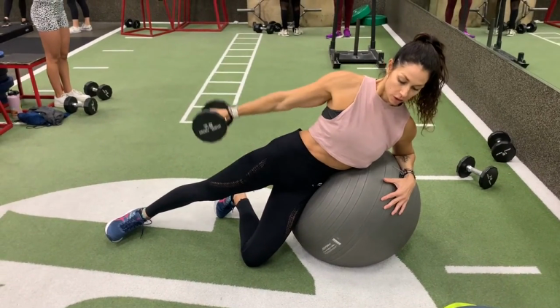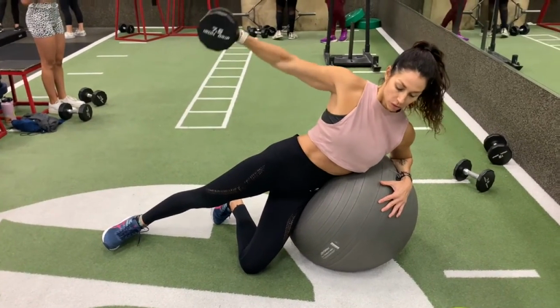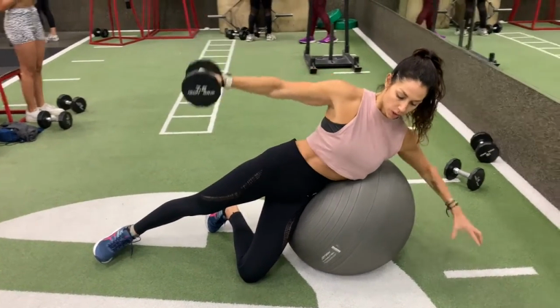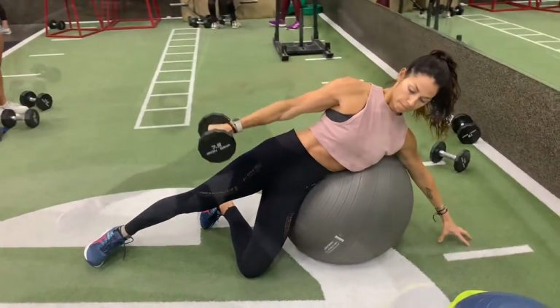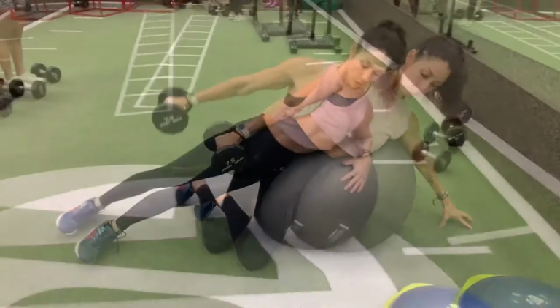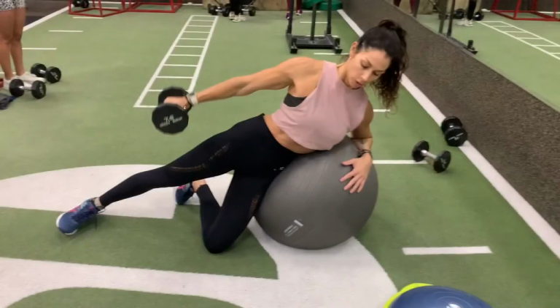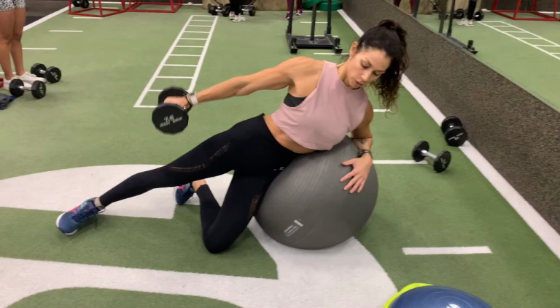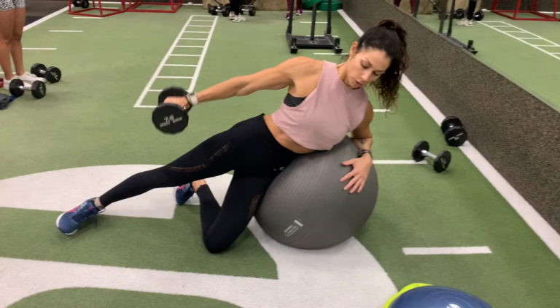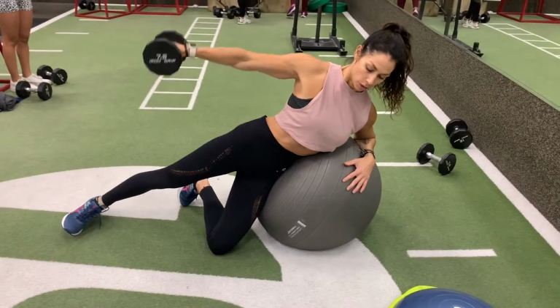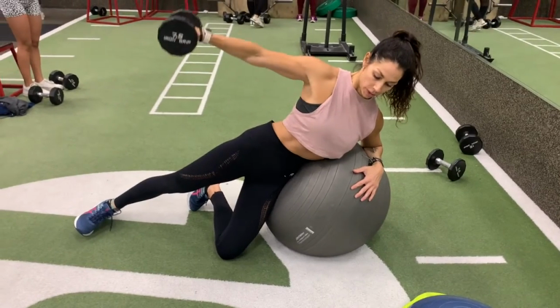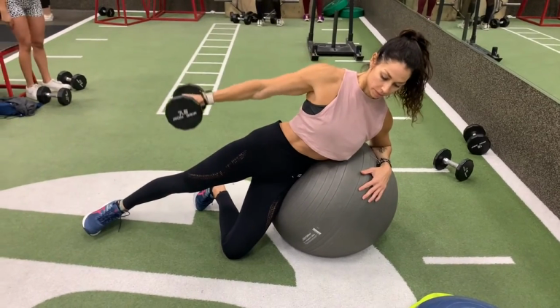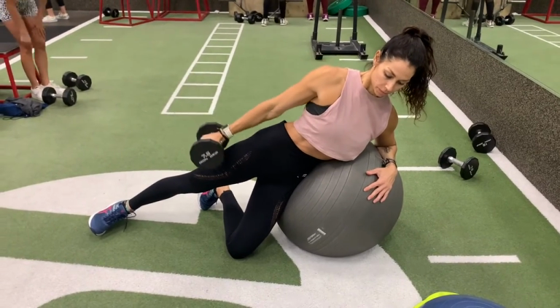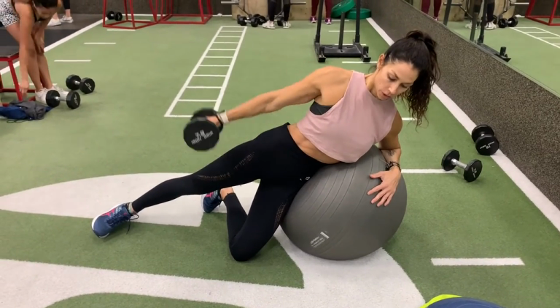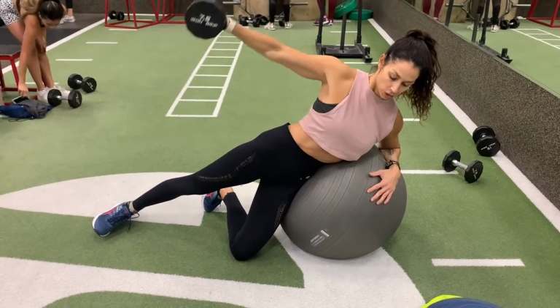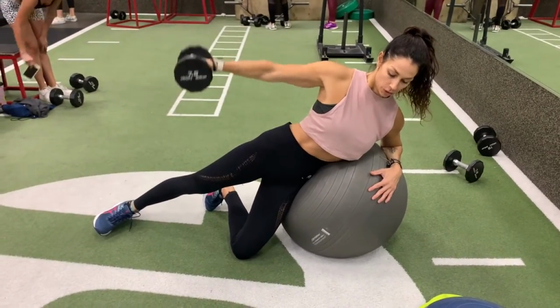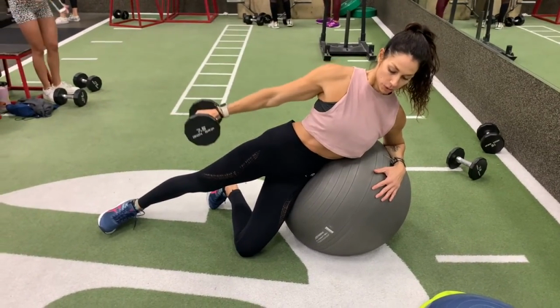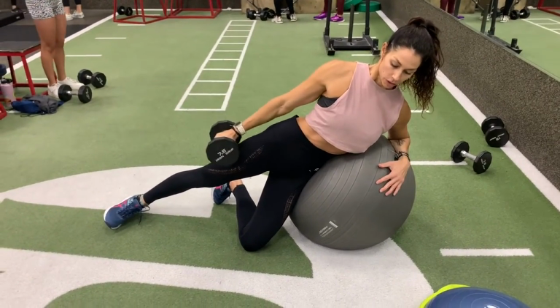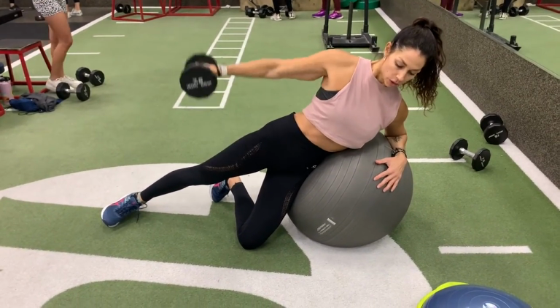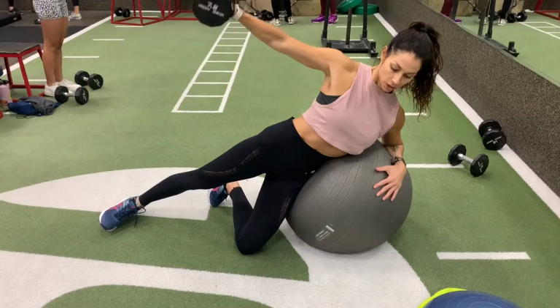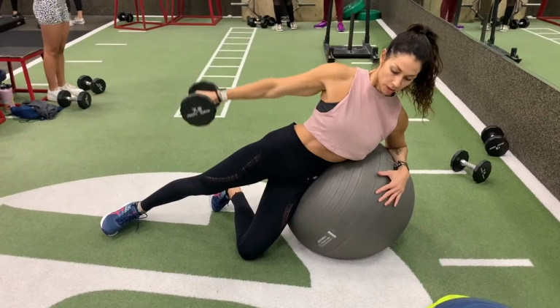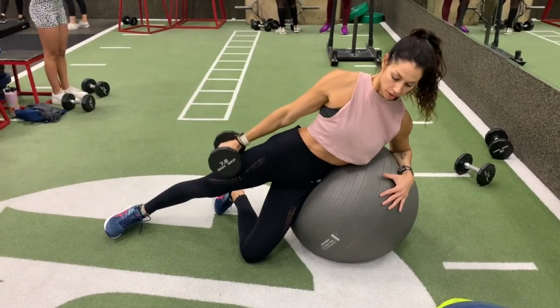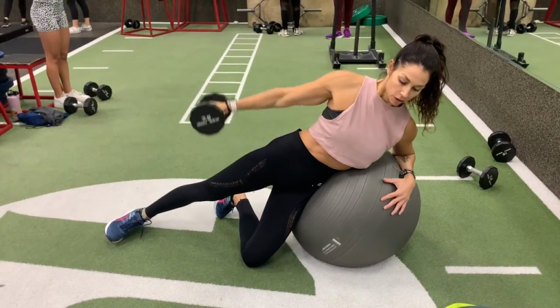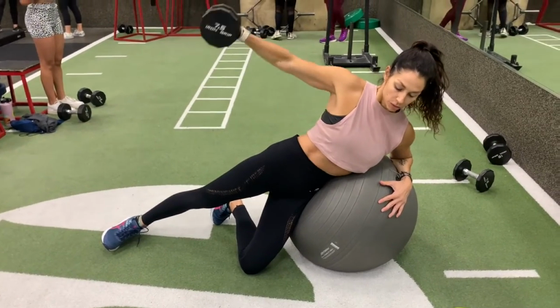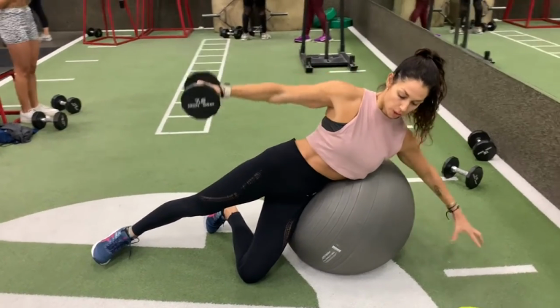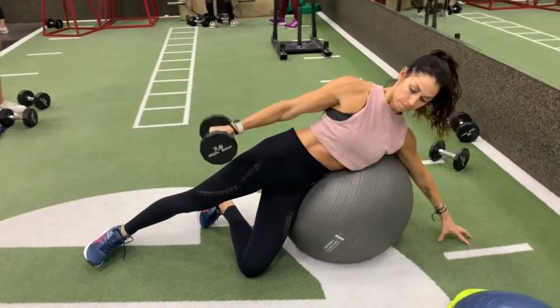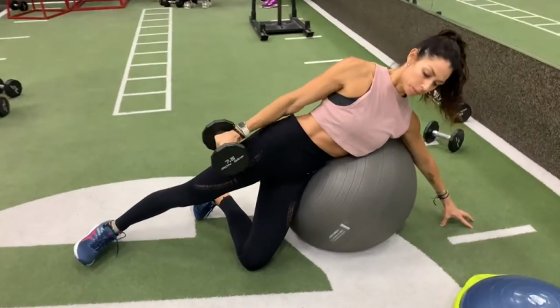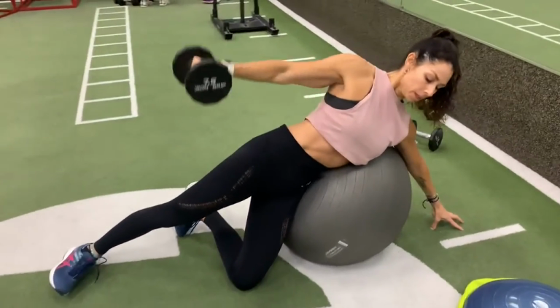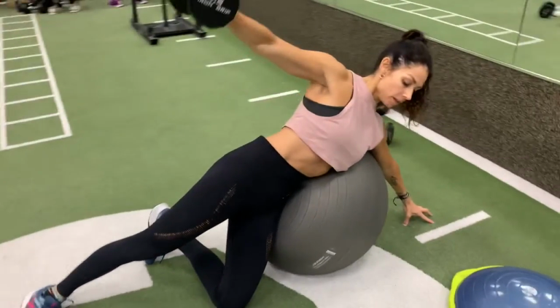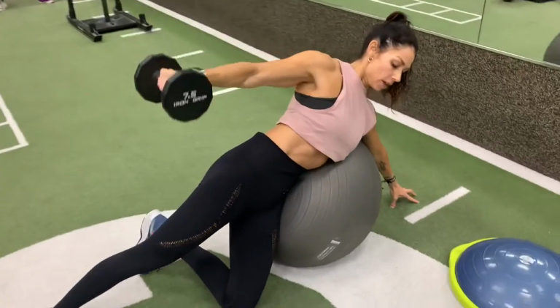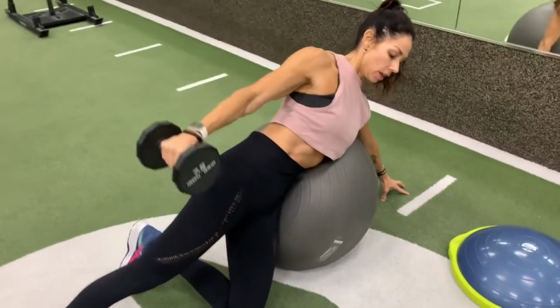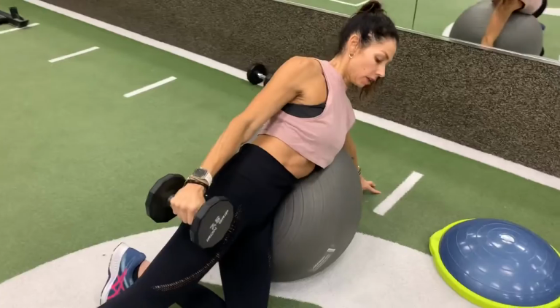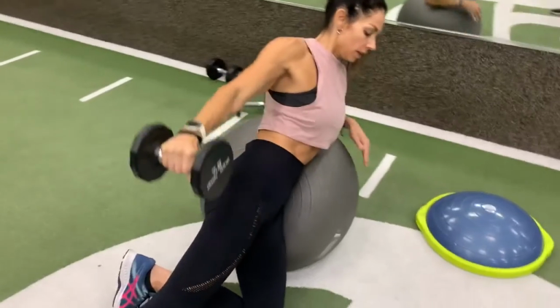As you begin this move, drill your hip and ribs into the exercise ball. Get a nice lean. You want your ear, shoulder, hip, knee, and ankle in one straight line.